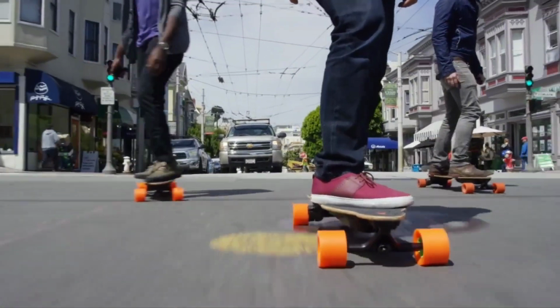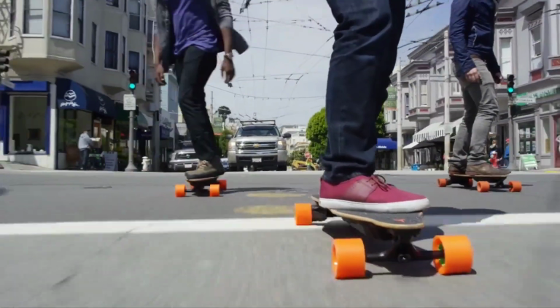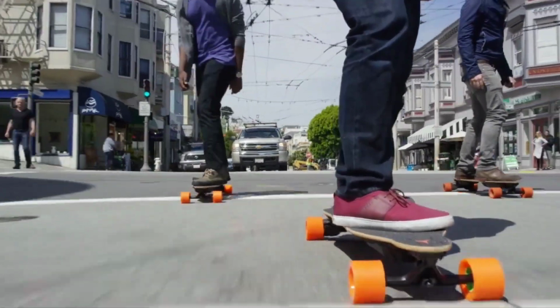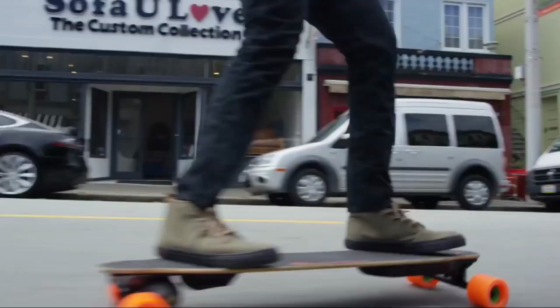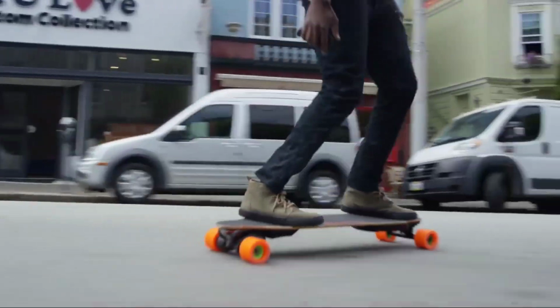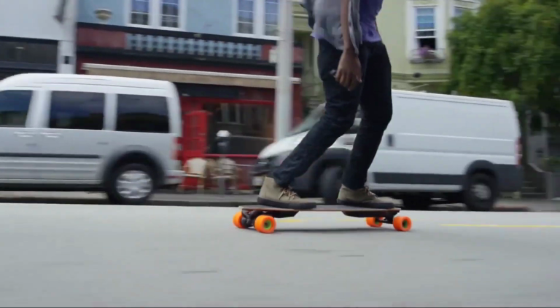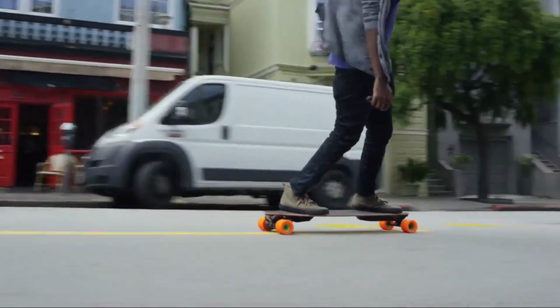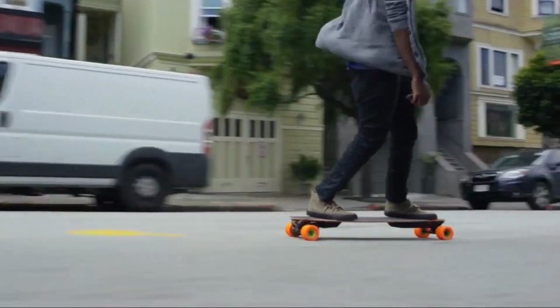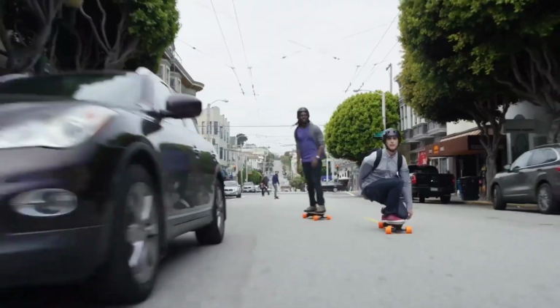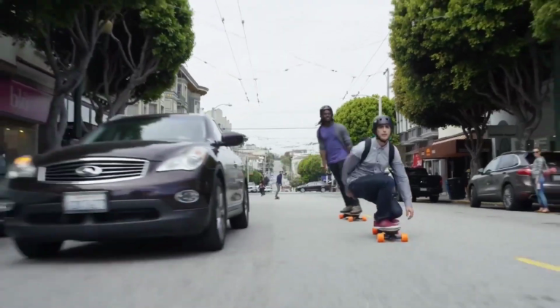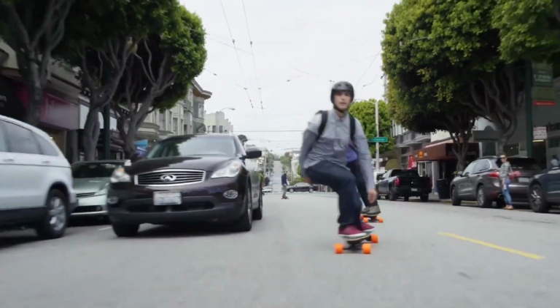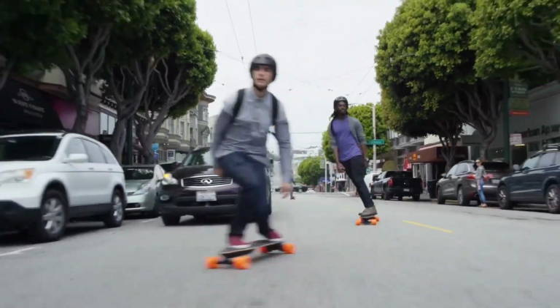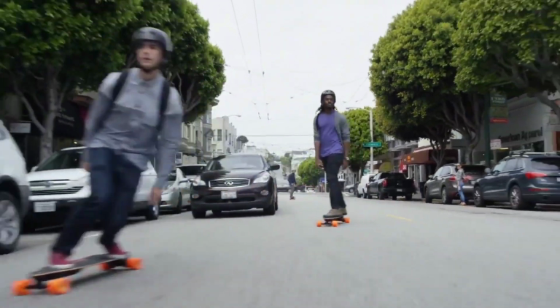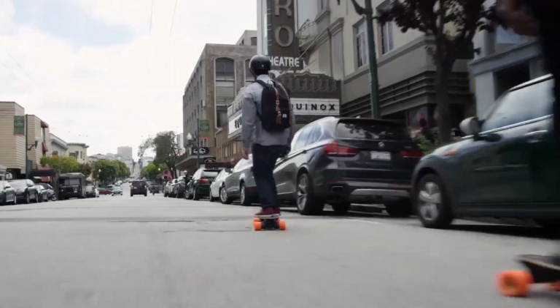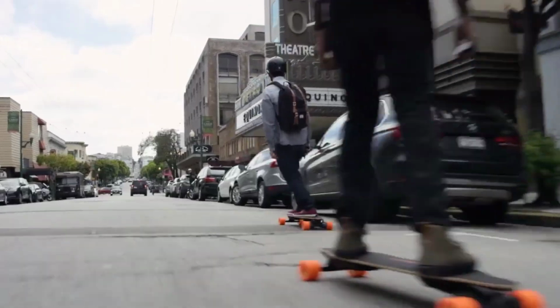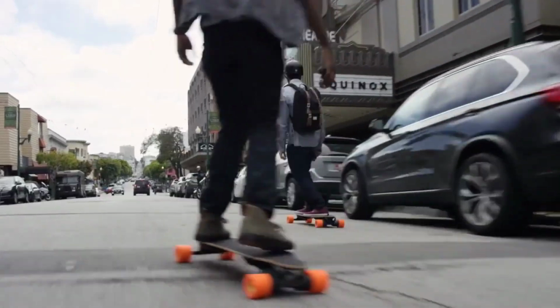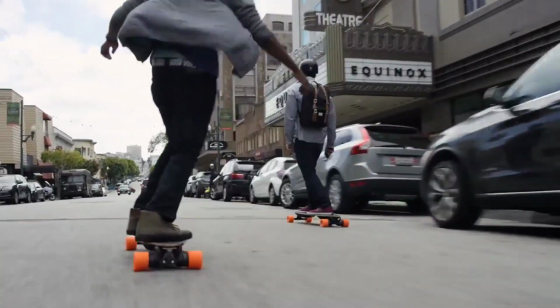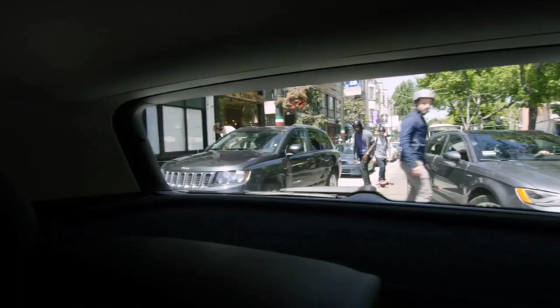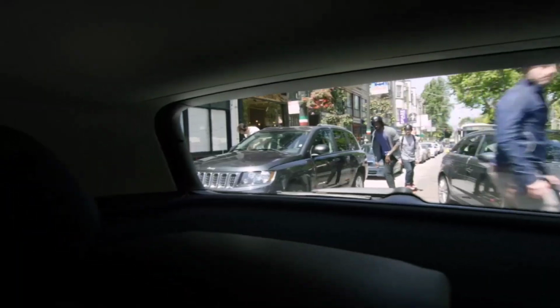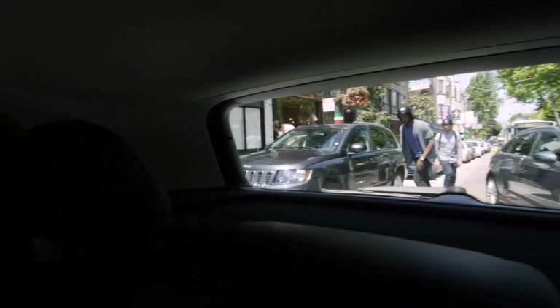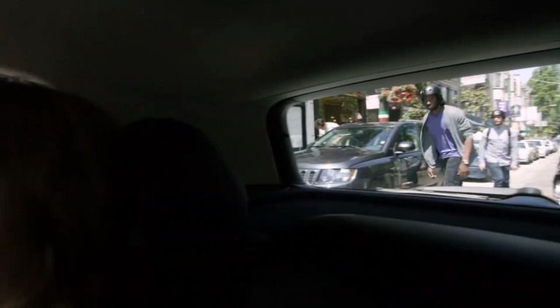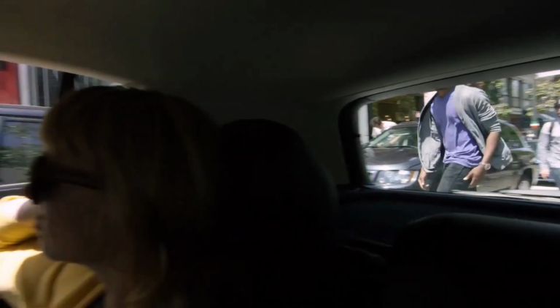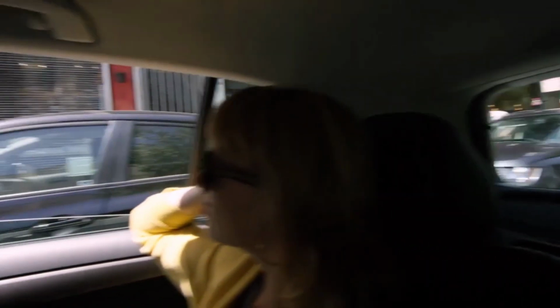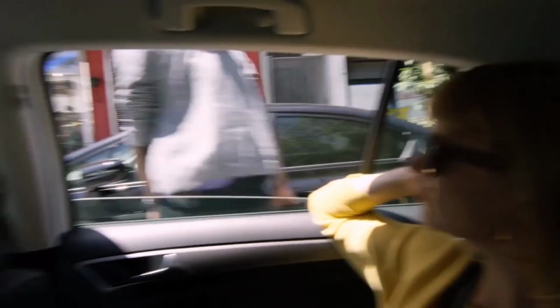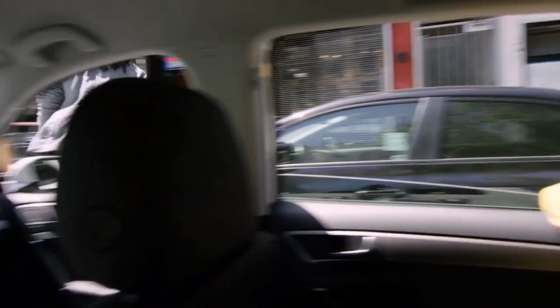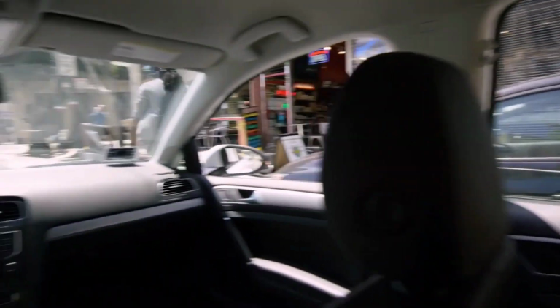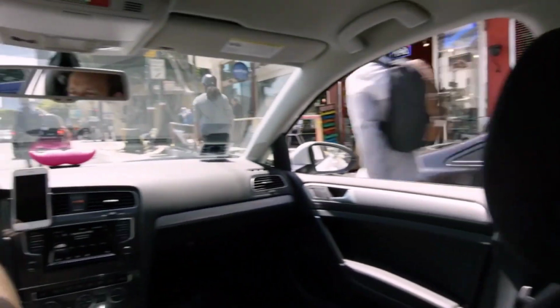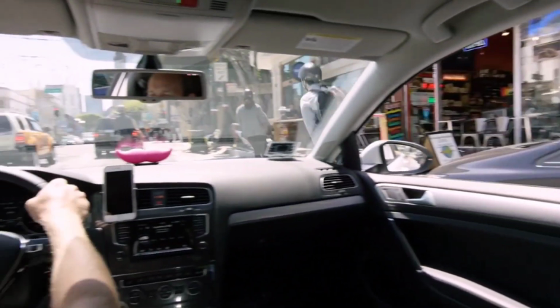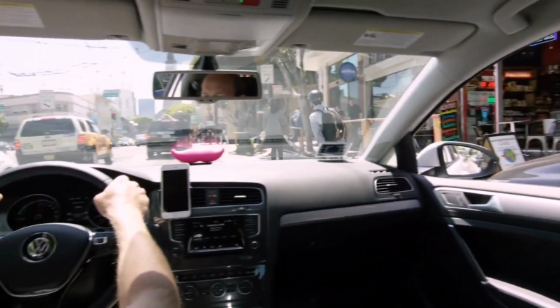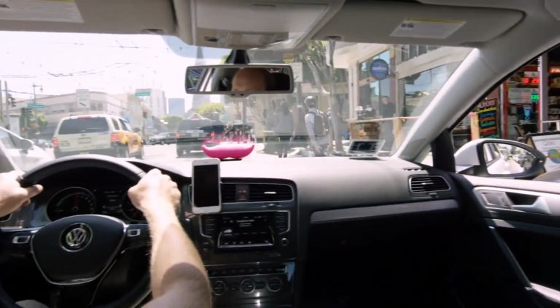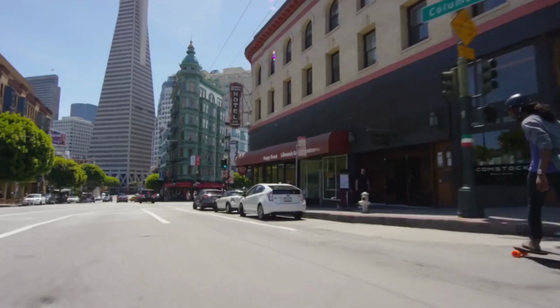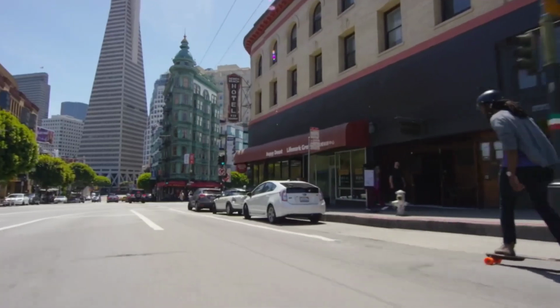Its kicktail design gives you excellent maneuverability, allowing you to make sharp turns and navigate through crowded streets effortlessly. And because it's so compact, it's easy to carry around when you're not riding — perfect for hopping on public transportation or storing in tight spaces.